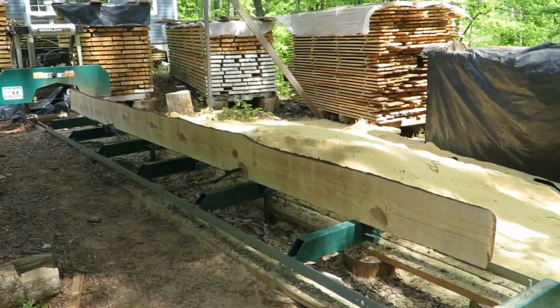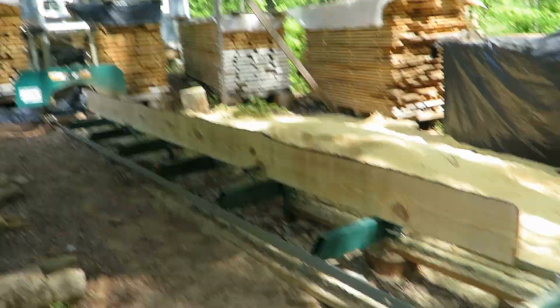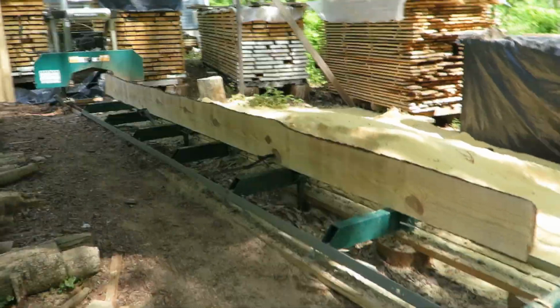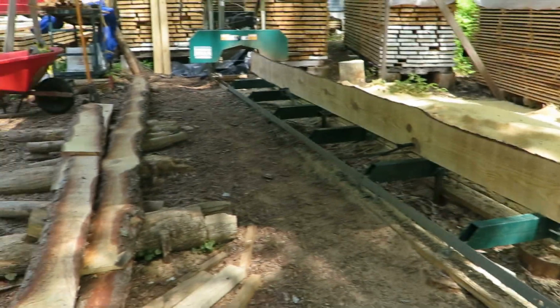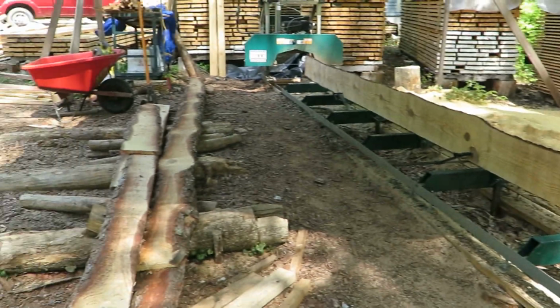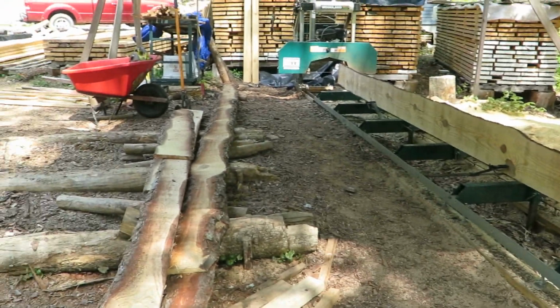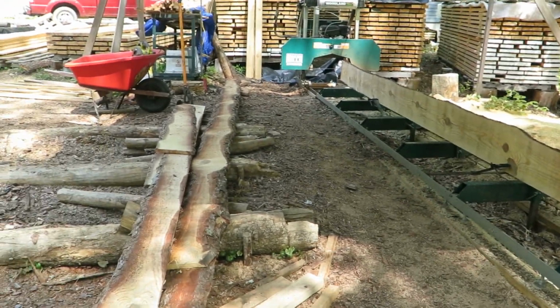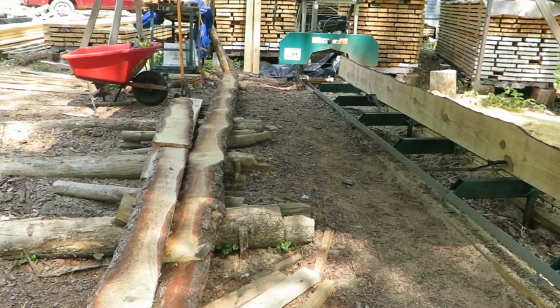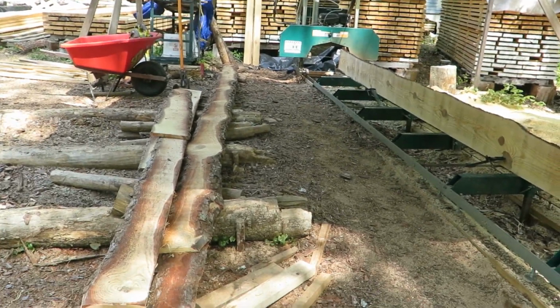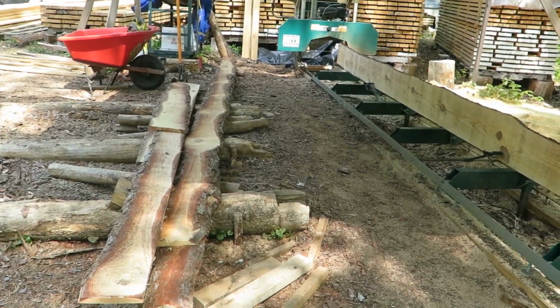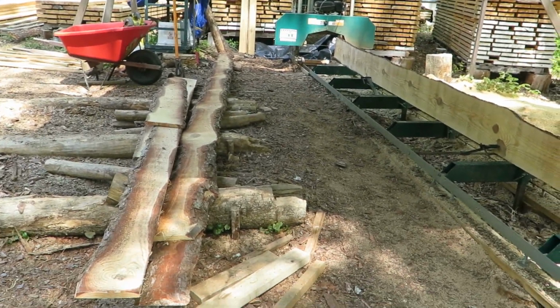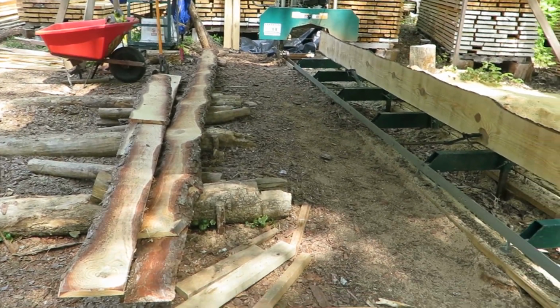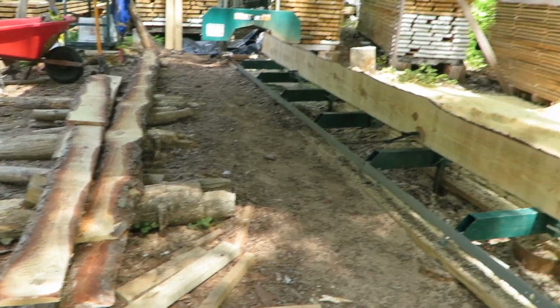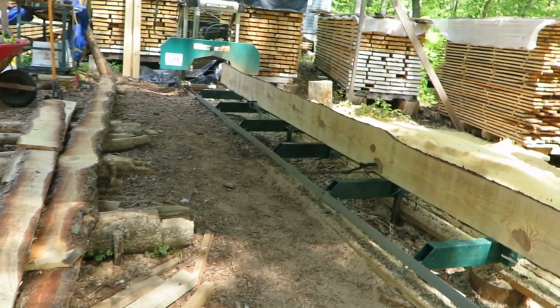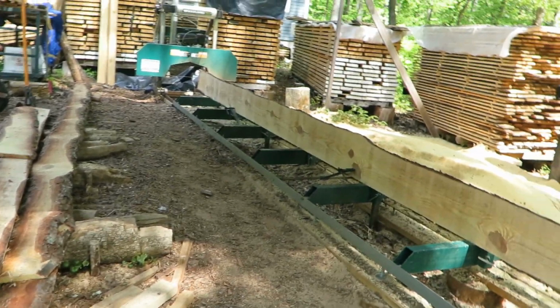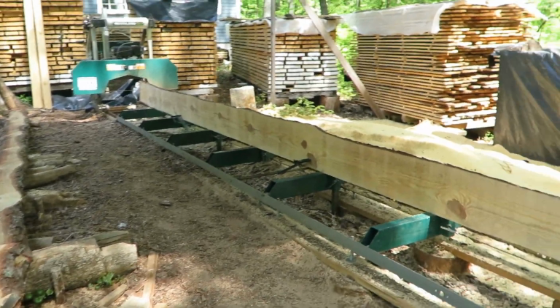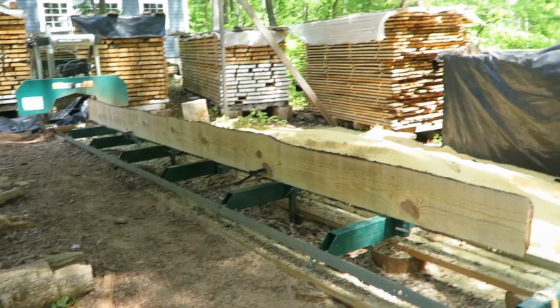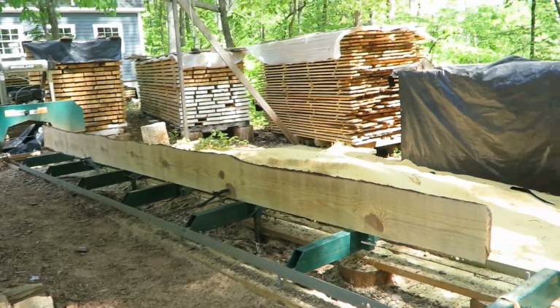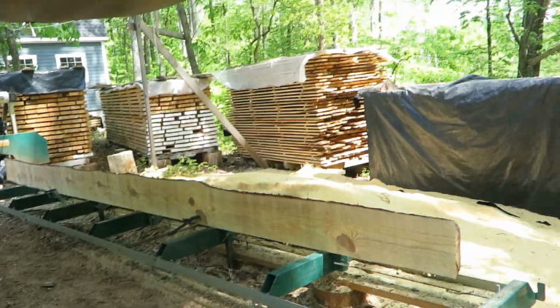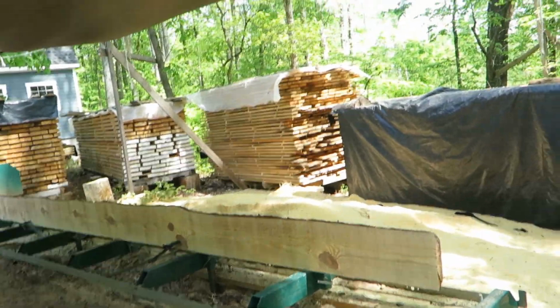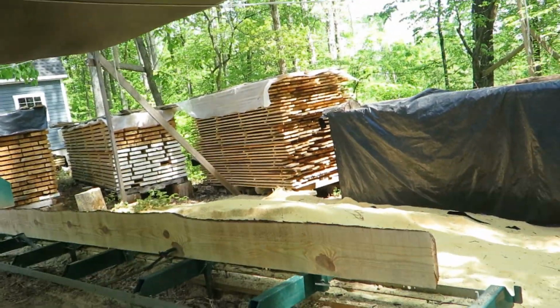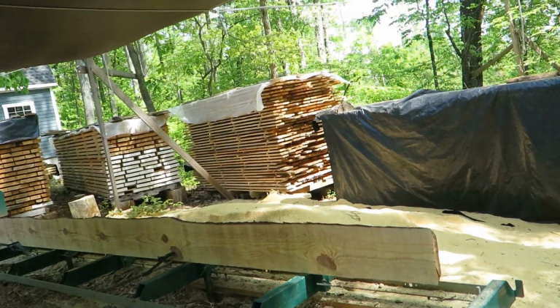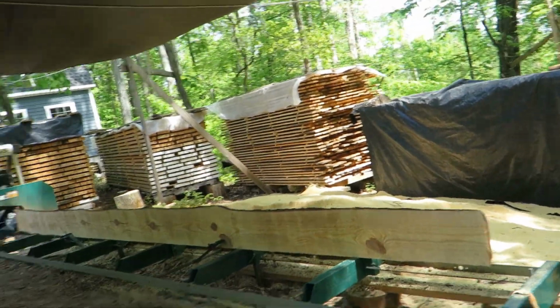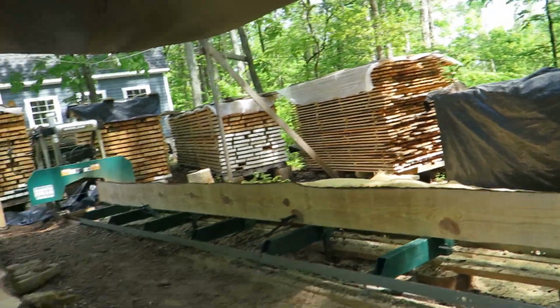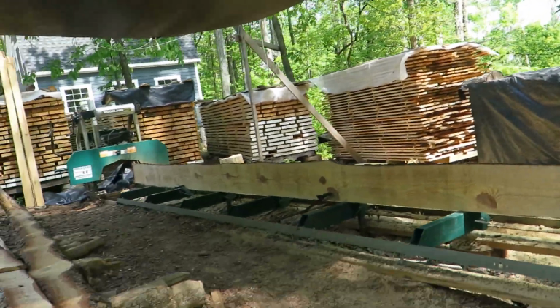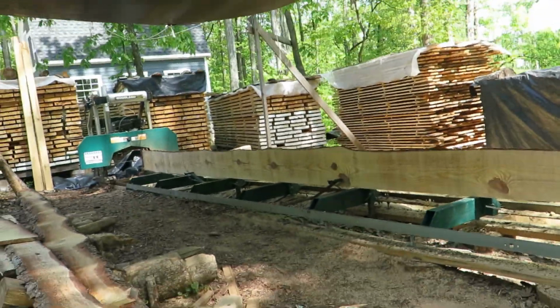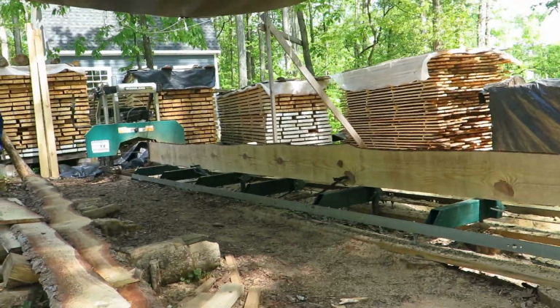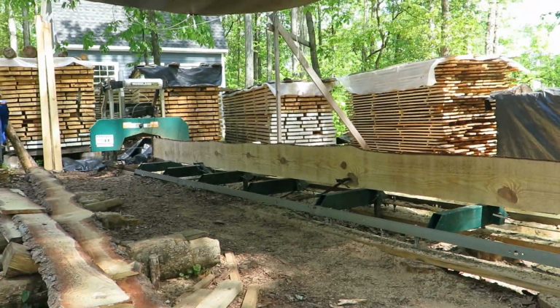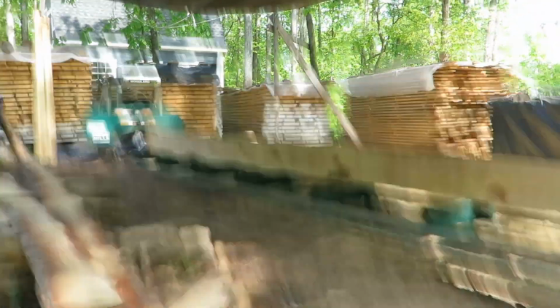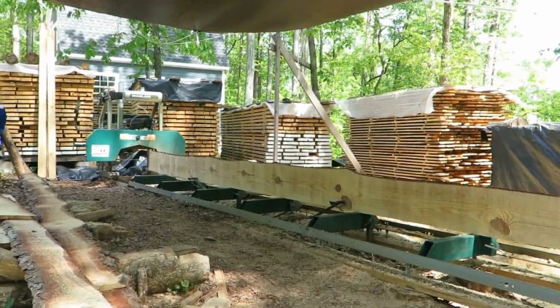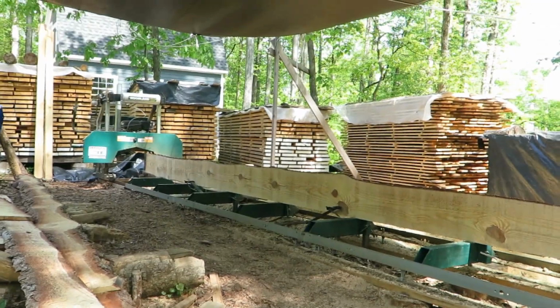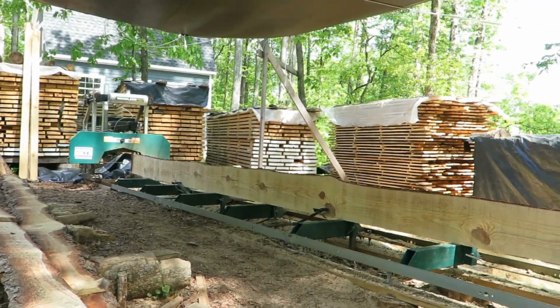I've cleaned up a couple of the longer boards and I'm getting ready to mill out this 2x6 rafter.